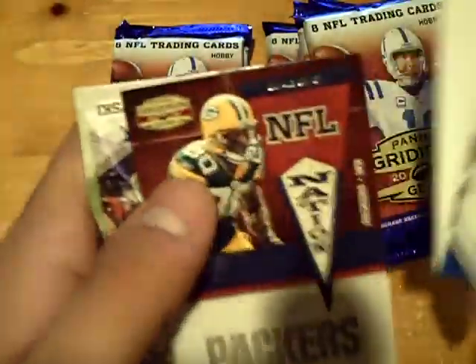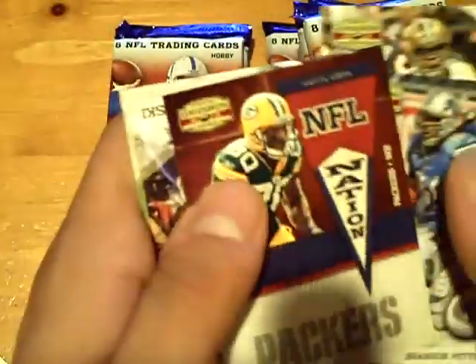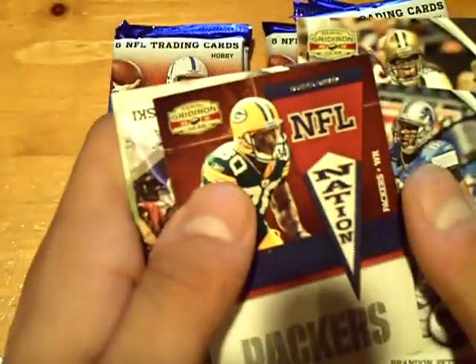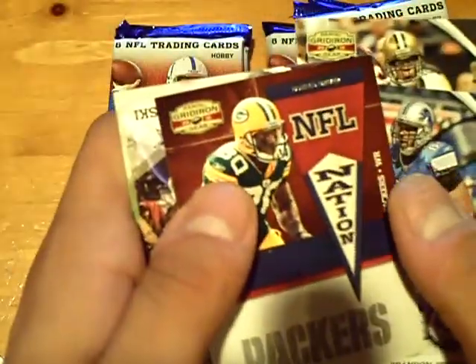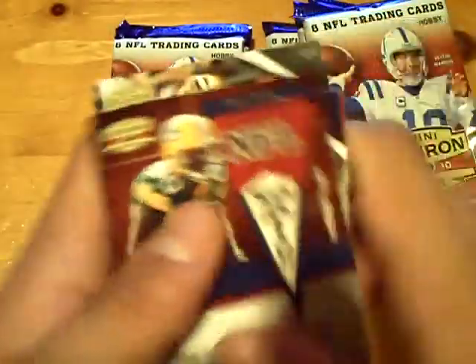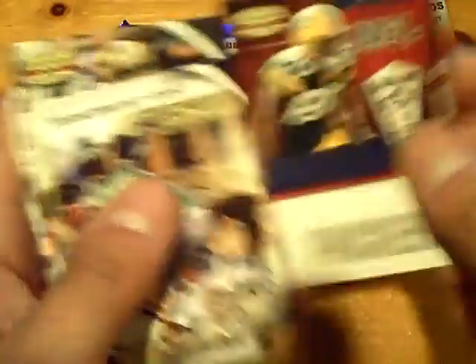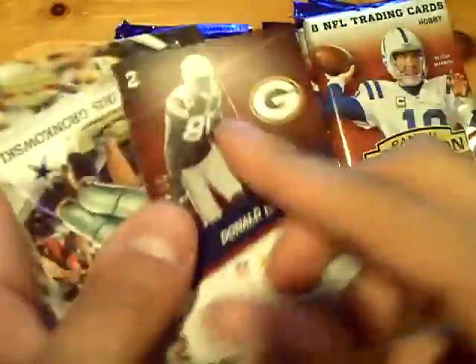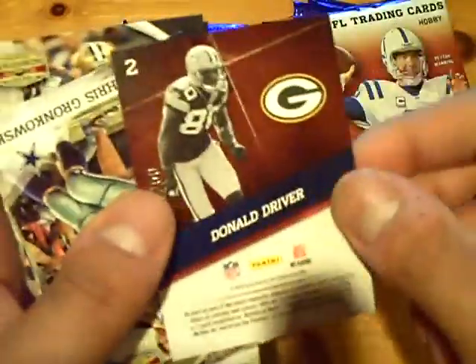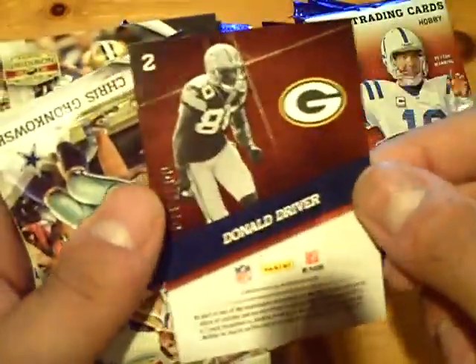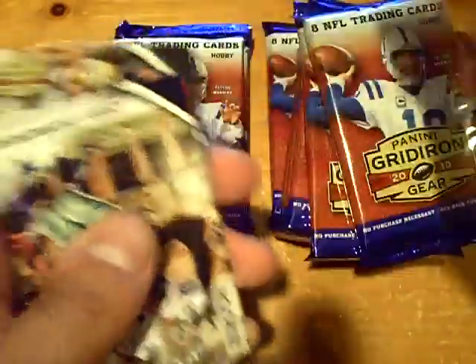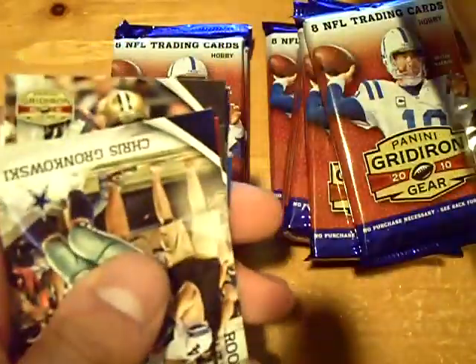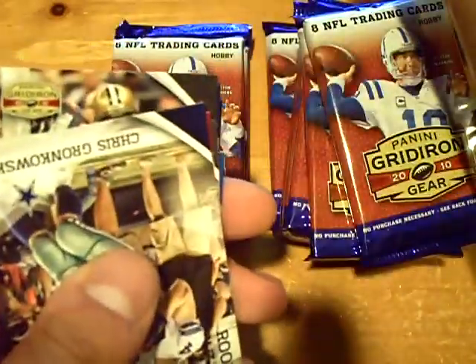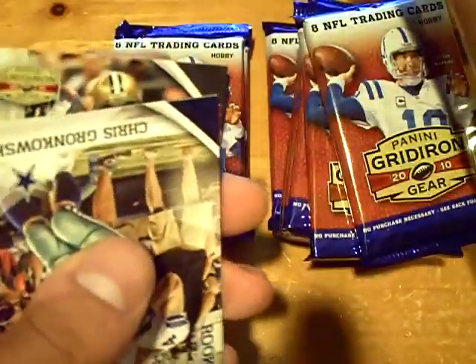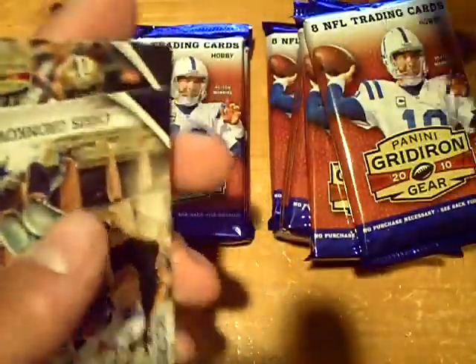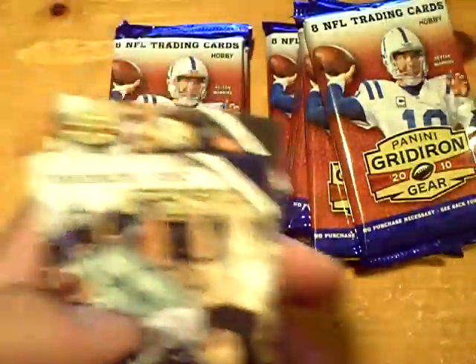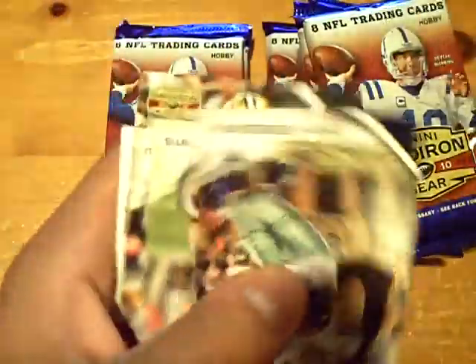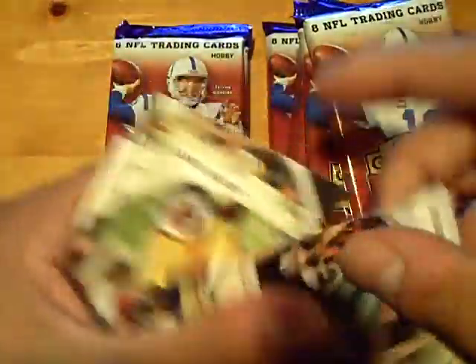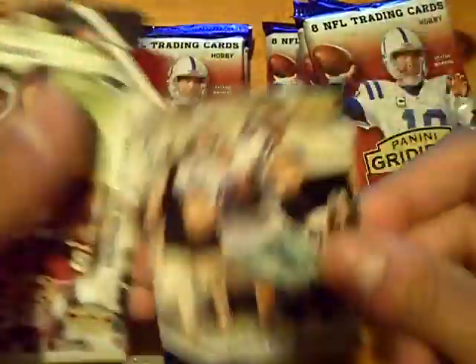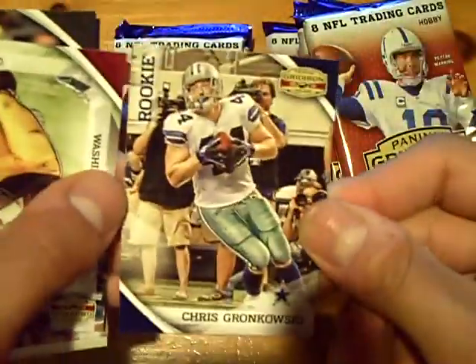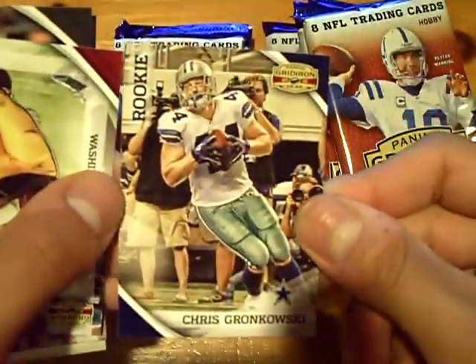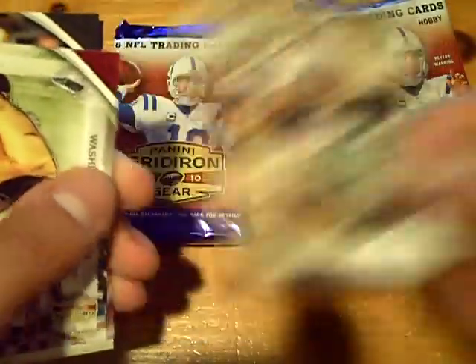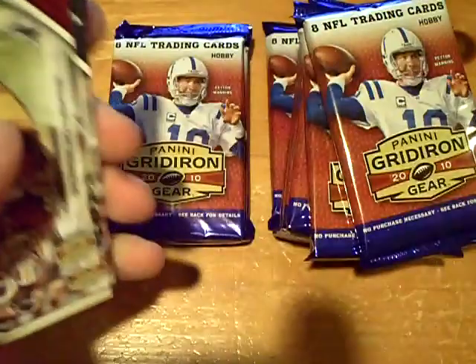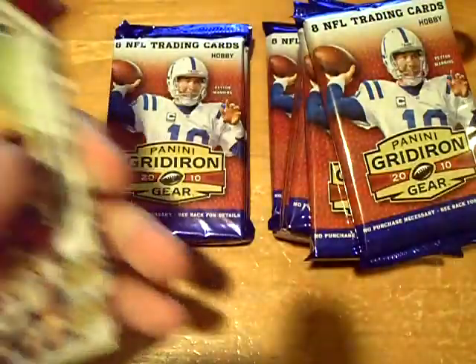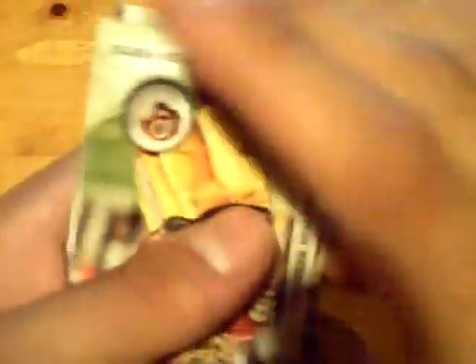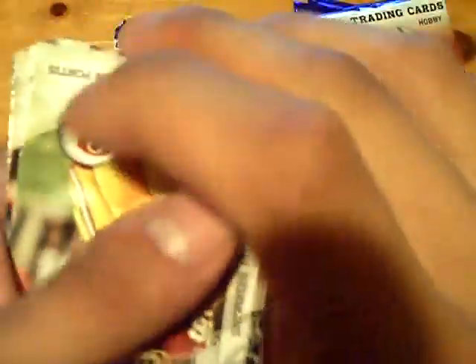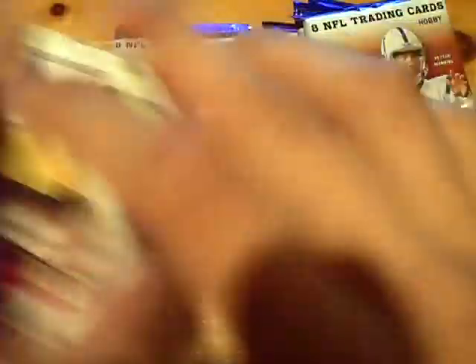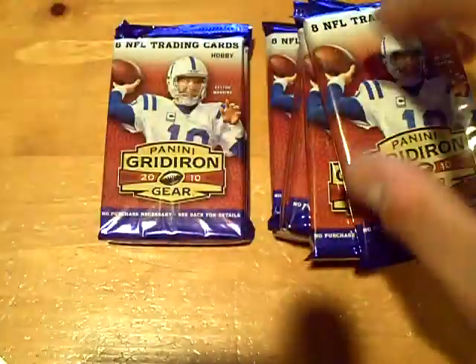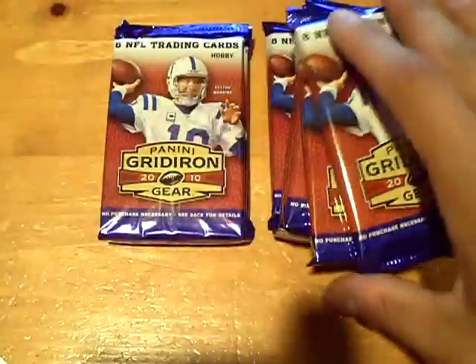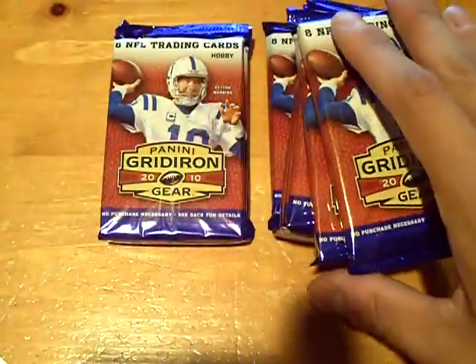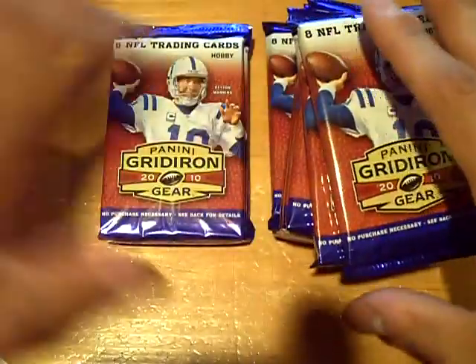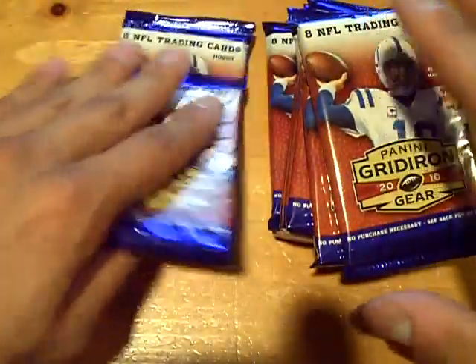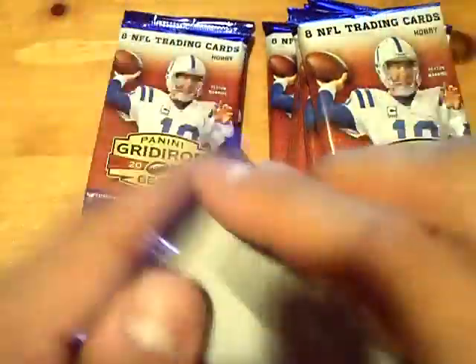We have a Donald Driver for the Packers, that's out of 250, and a rookie of Chris Gronkowski for the Cowboys.